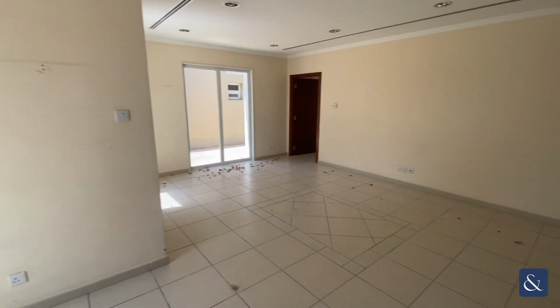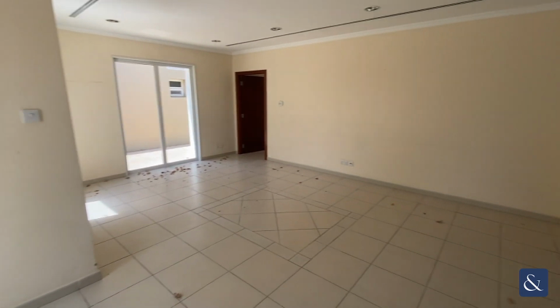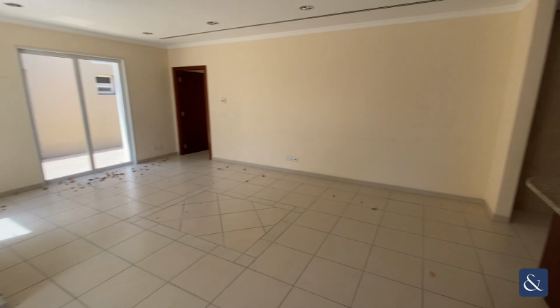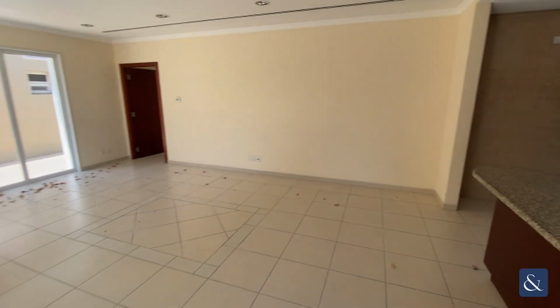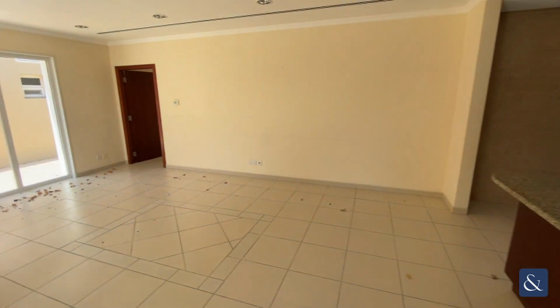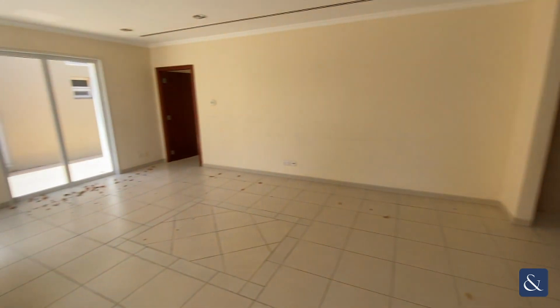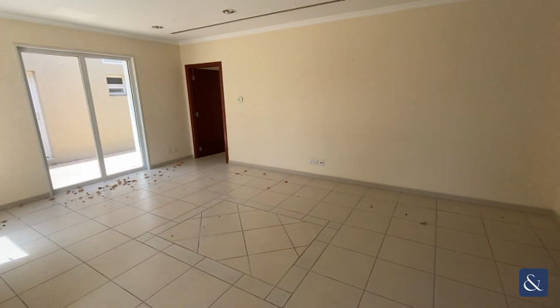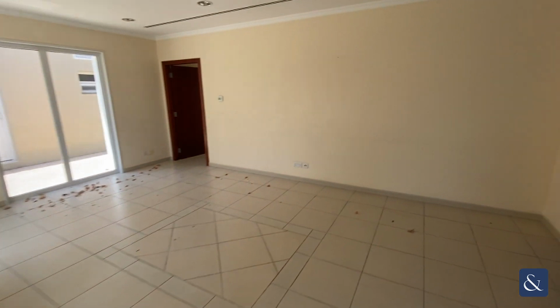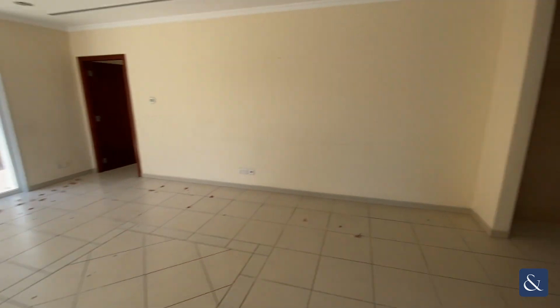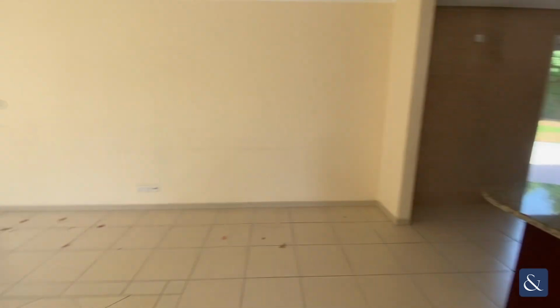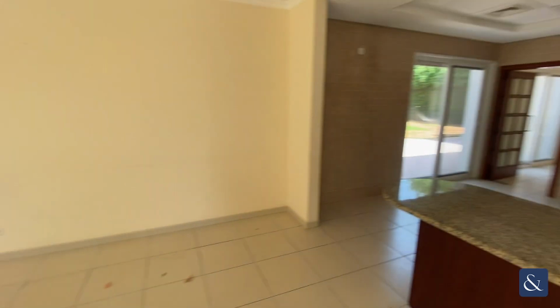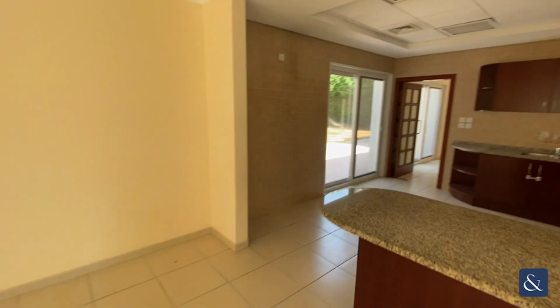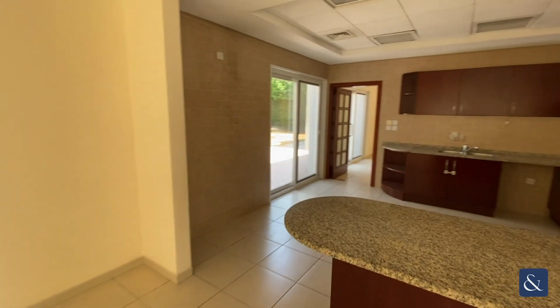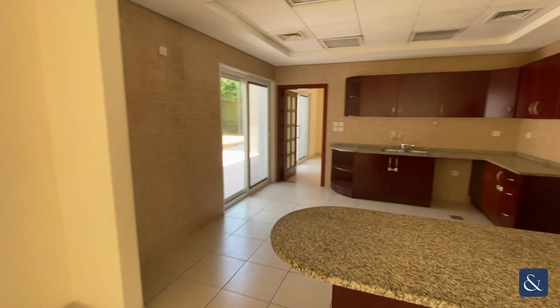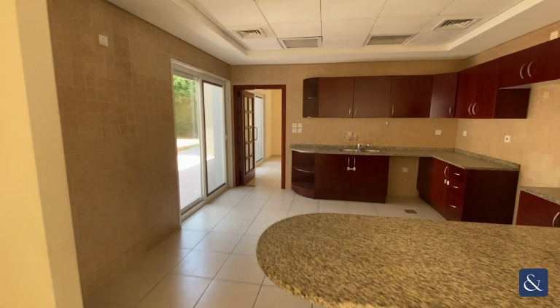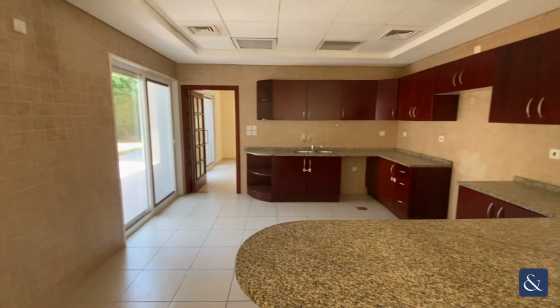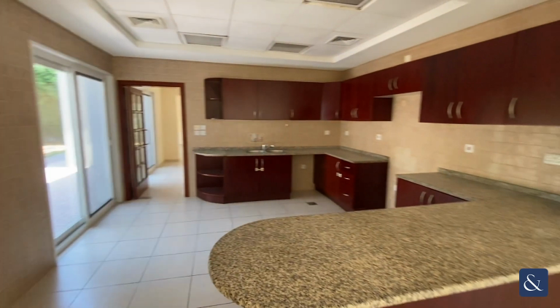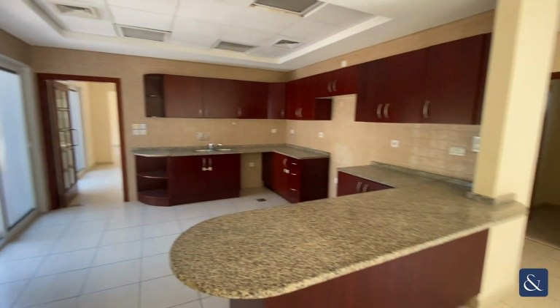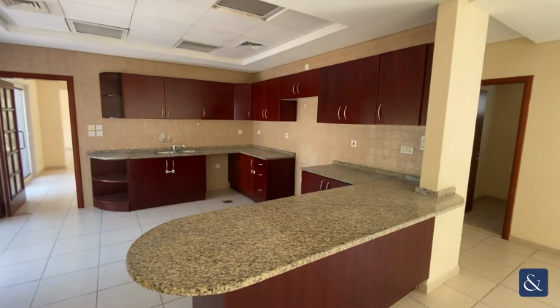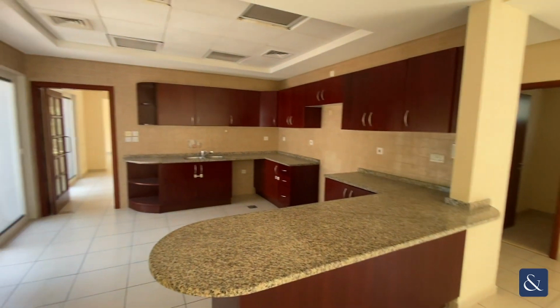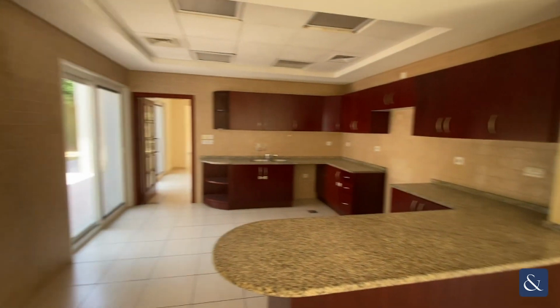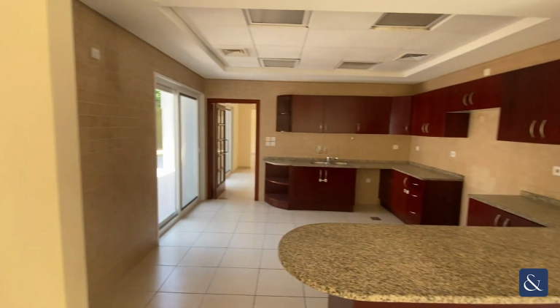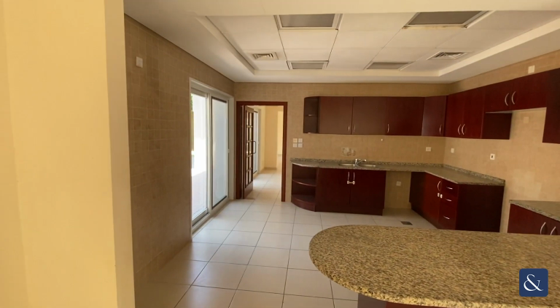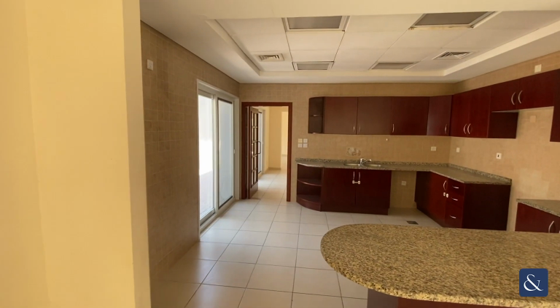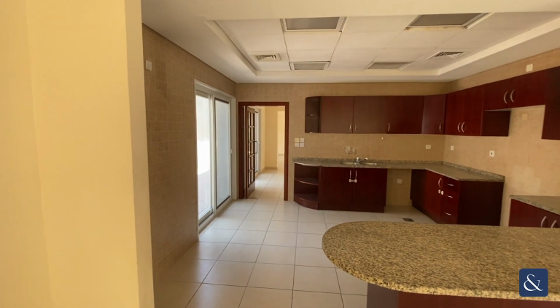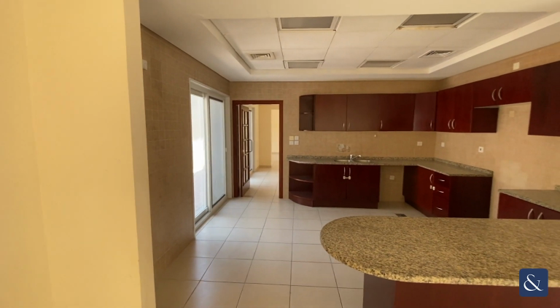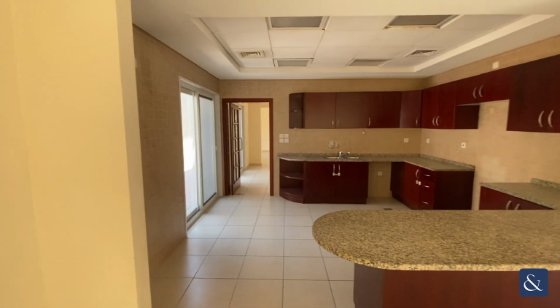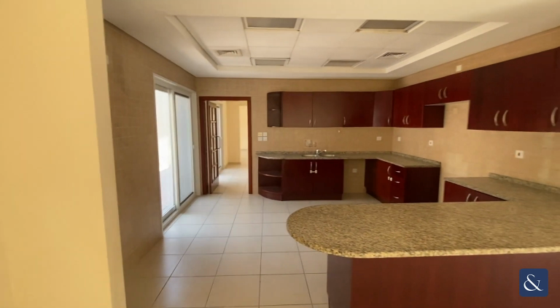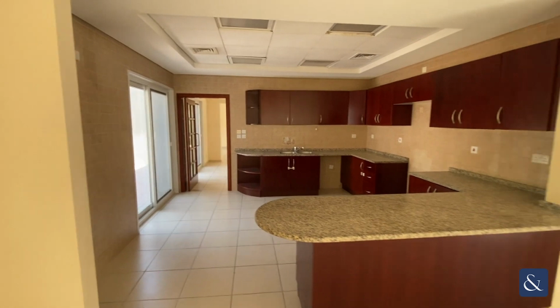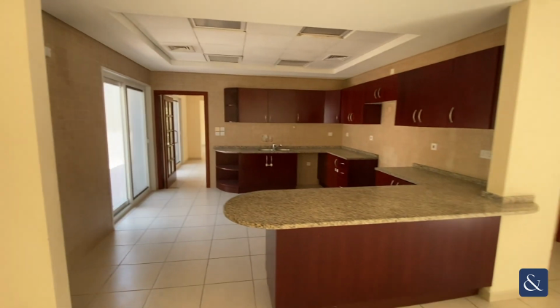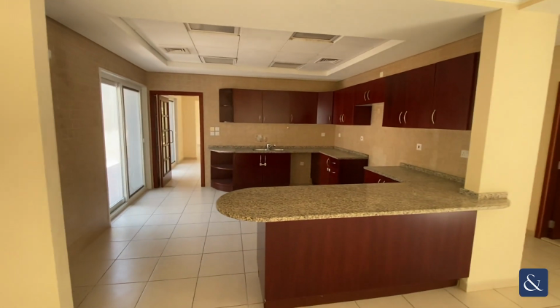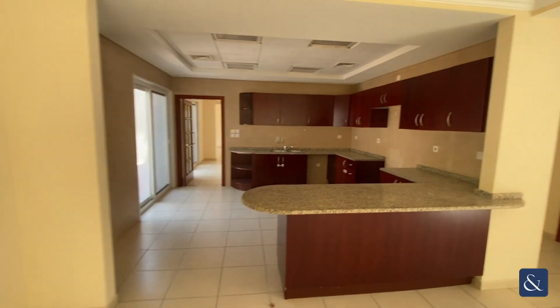You've got this big living space off the kitchen. And then you've got this large open-plan kitchen, with access through to the main living area and the dining room.